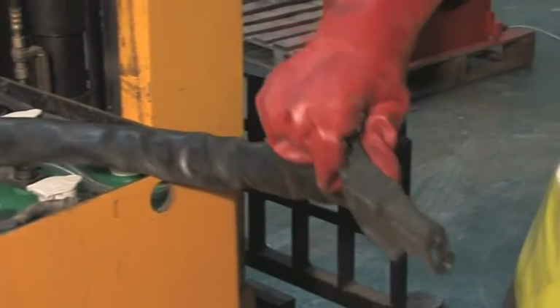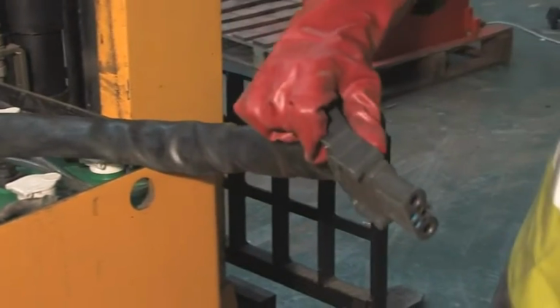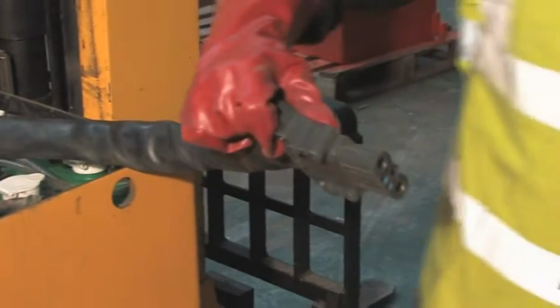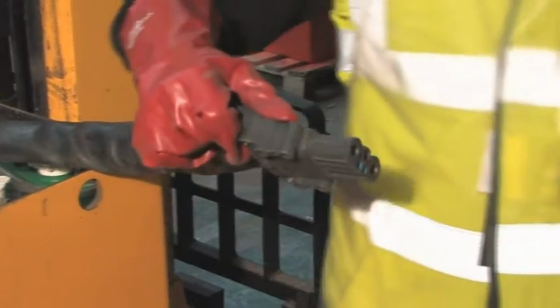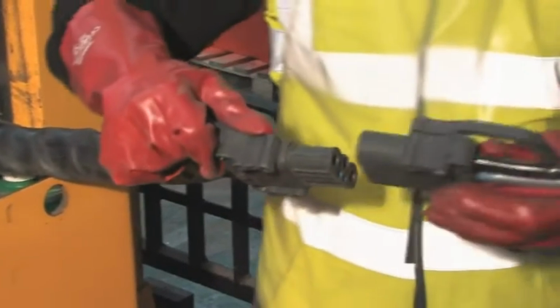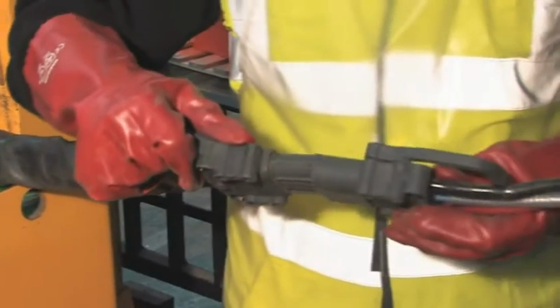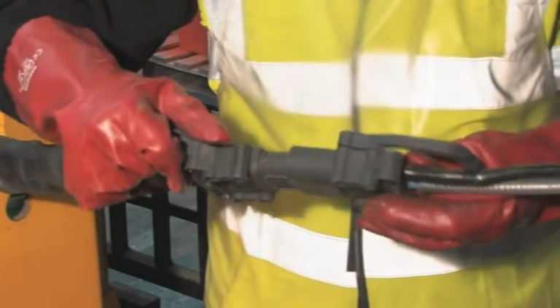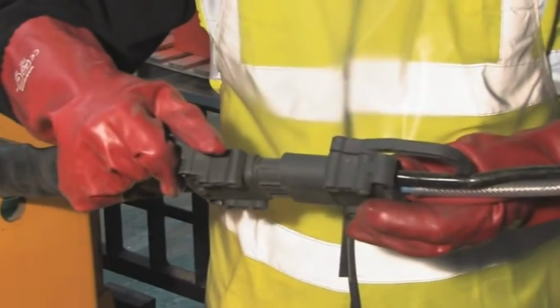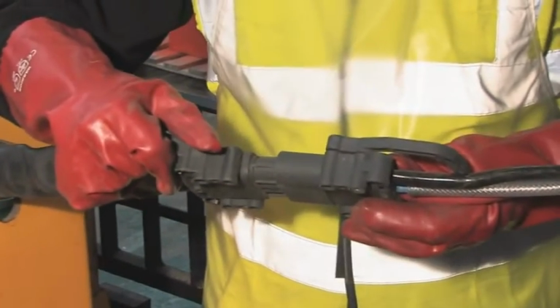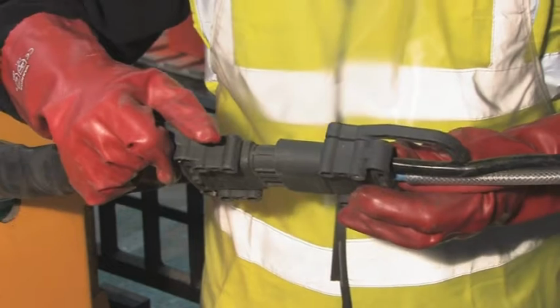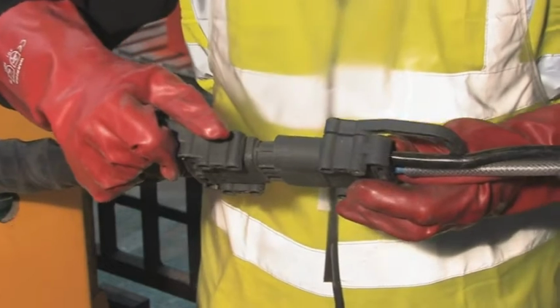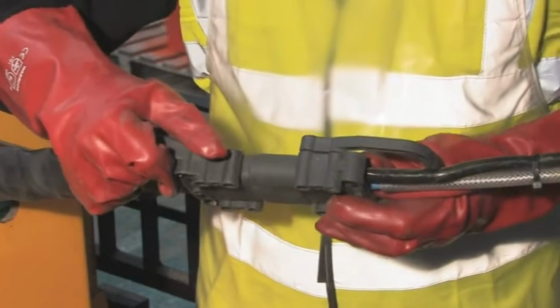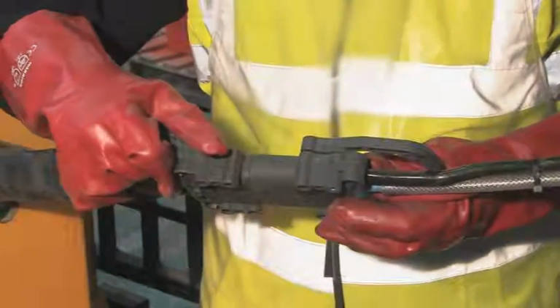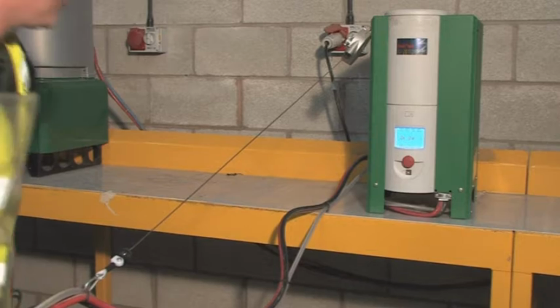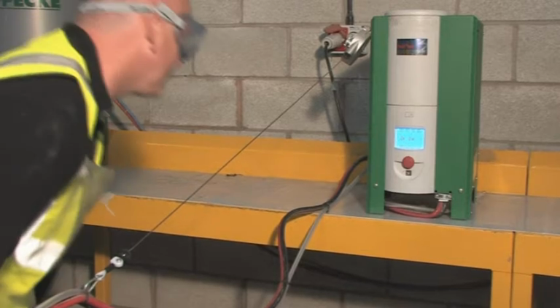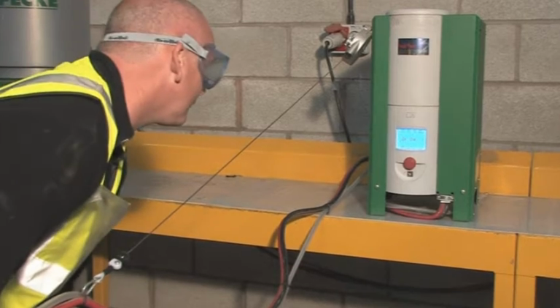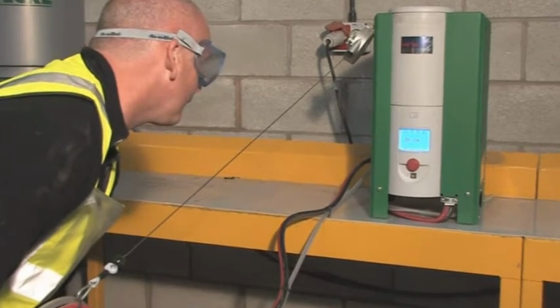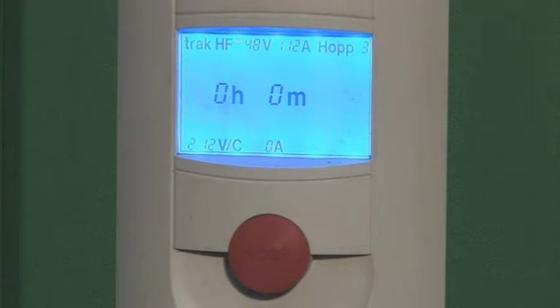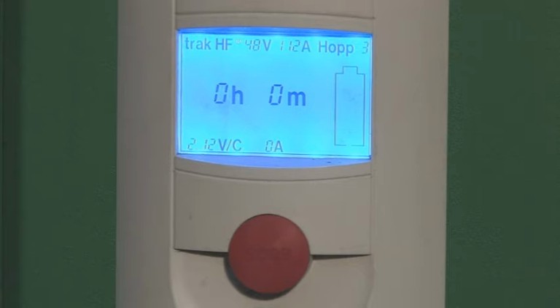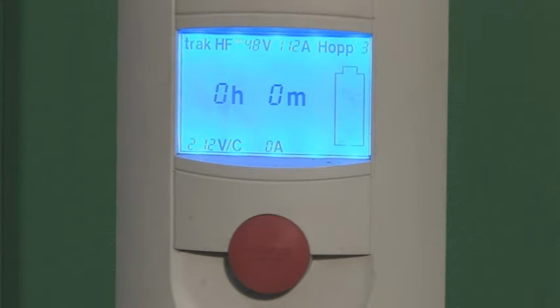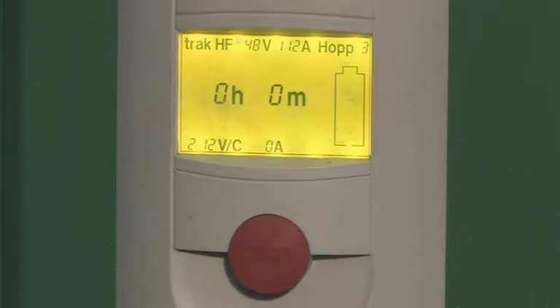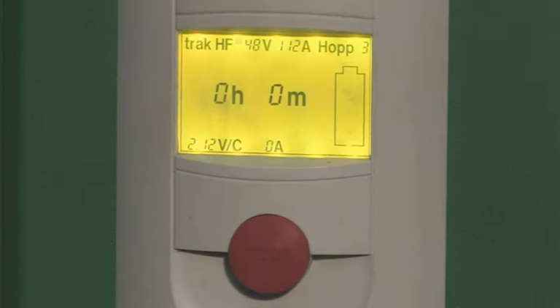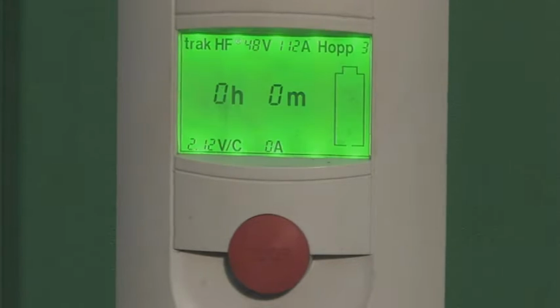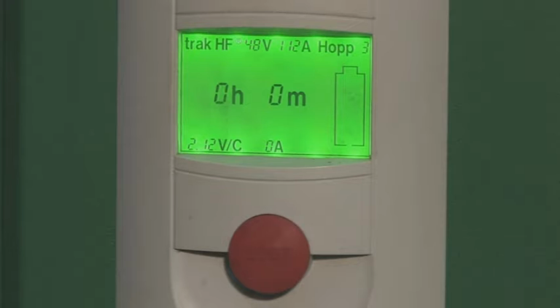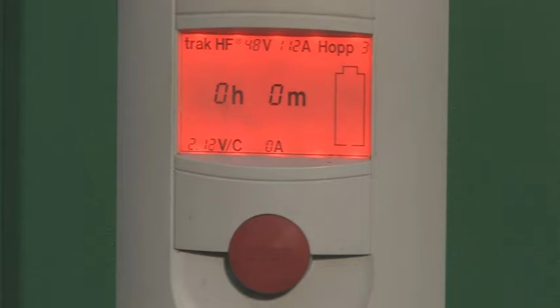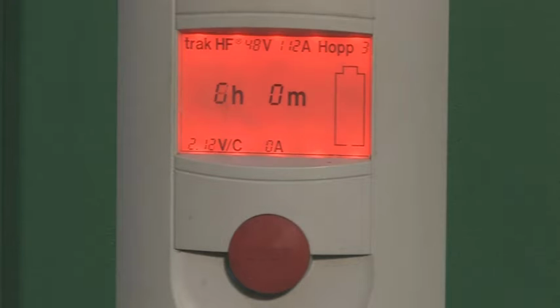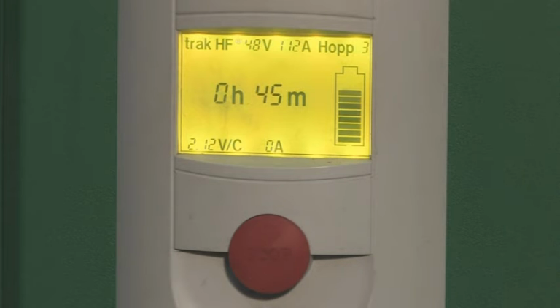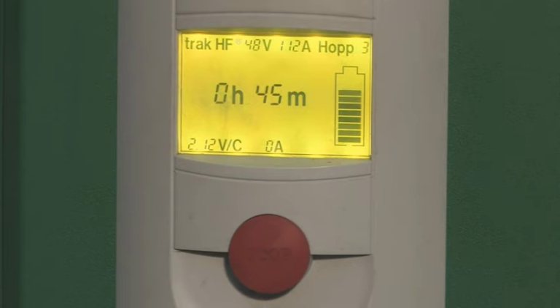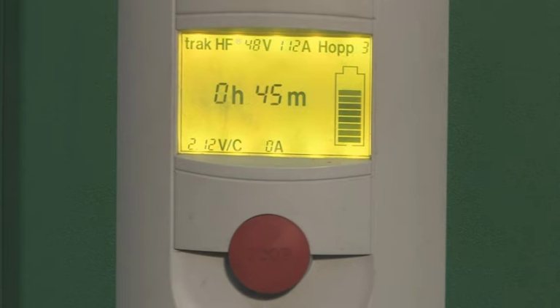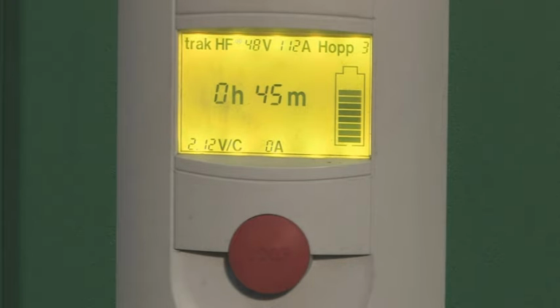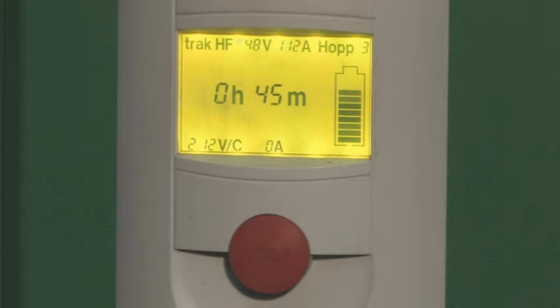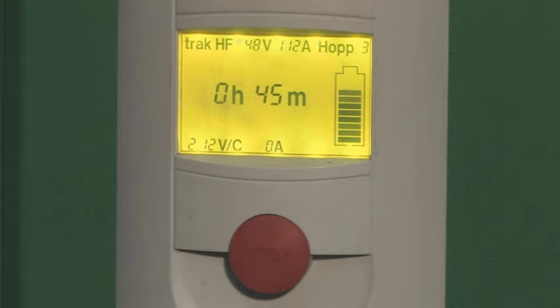Connect the battery supply power lead to the TrackAir charging system, making sure that the connector is inserted correctly. Check that the Hoppaka TrackAir charger is working properly — the display panel will light up, showing a different colour to denote the stages of charging.